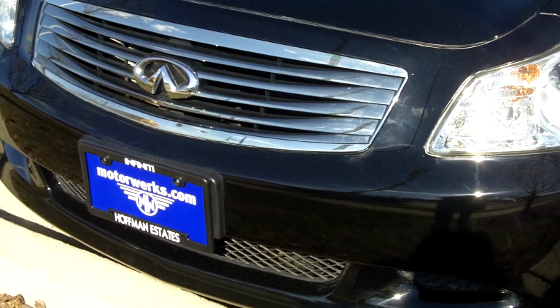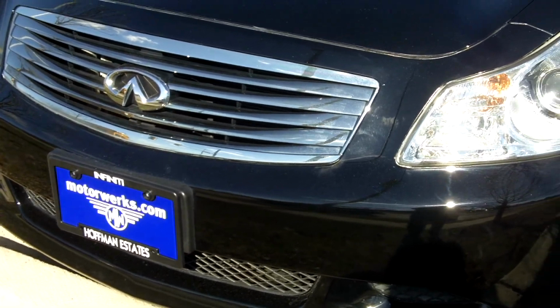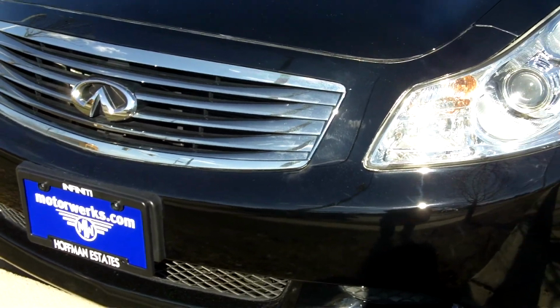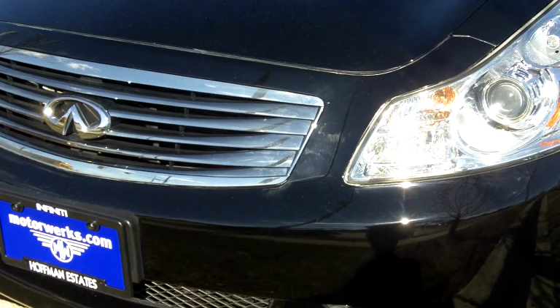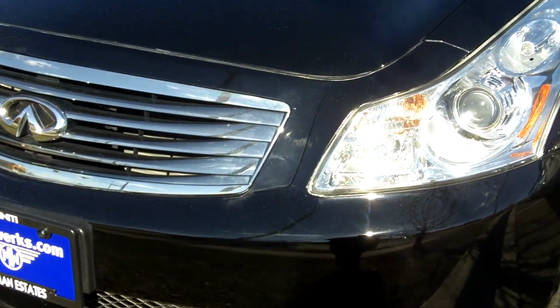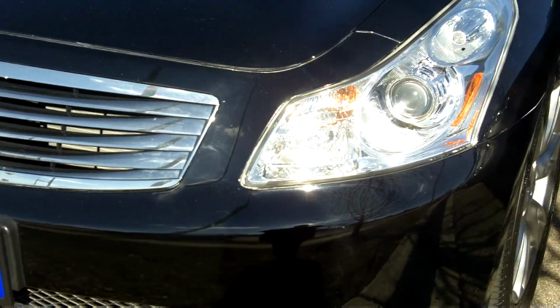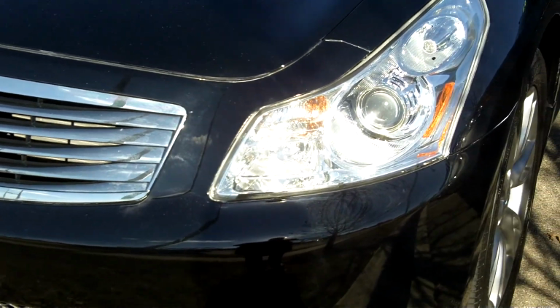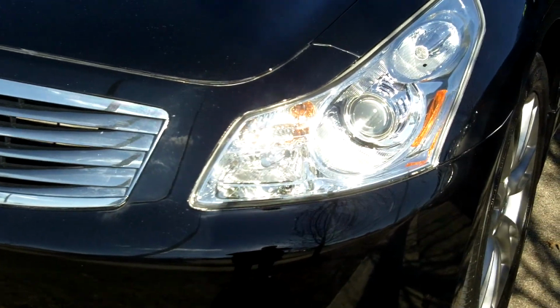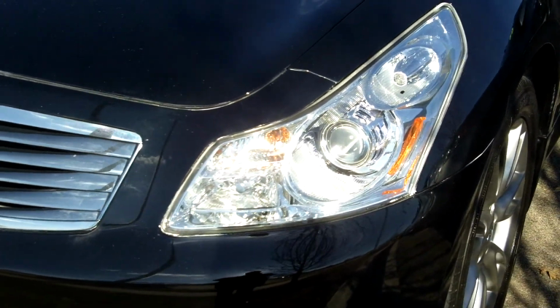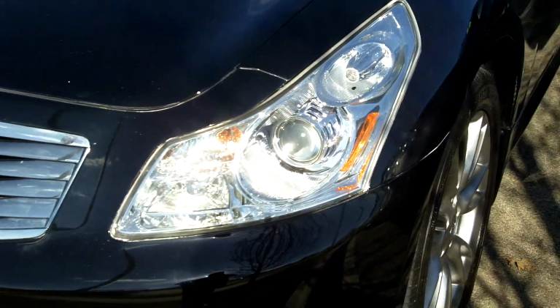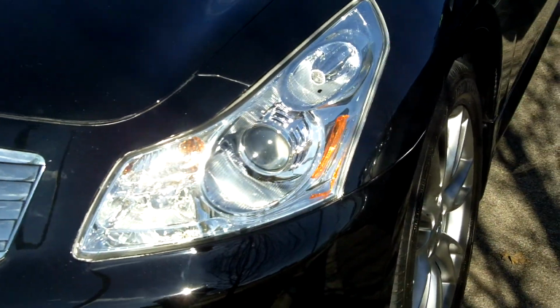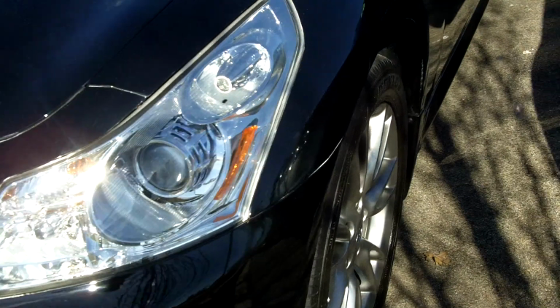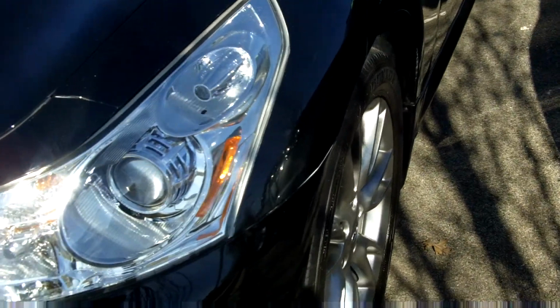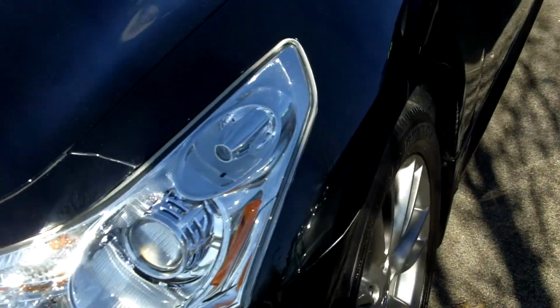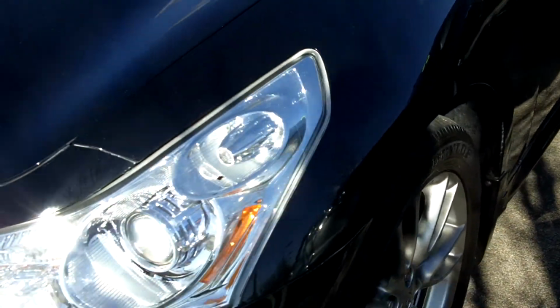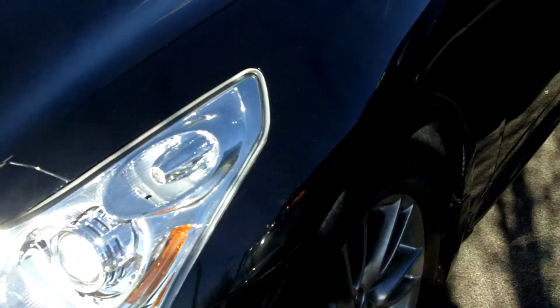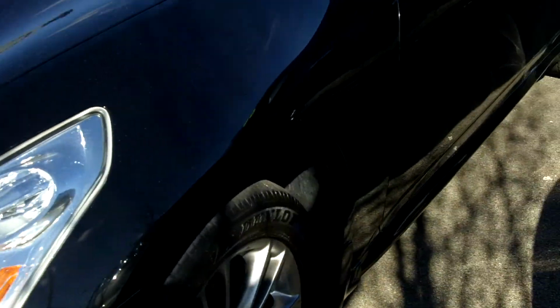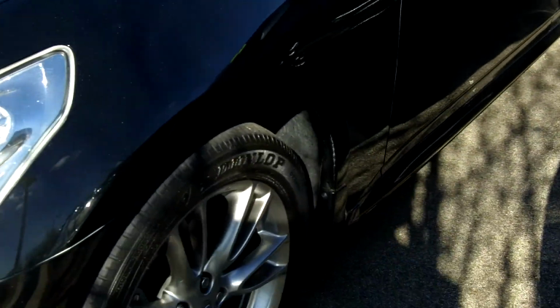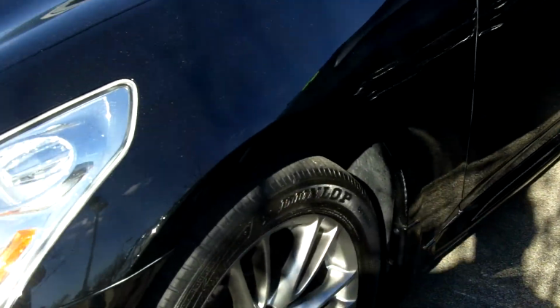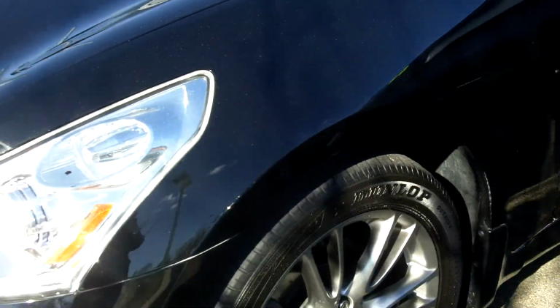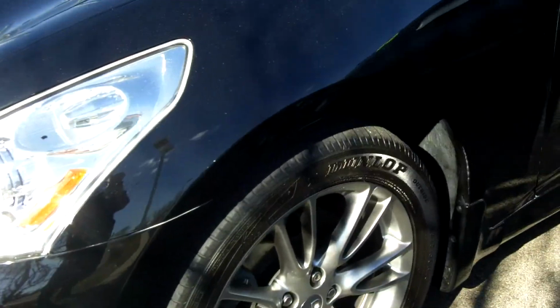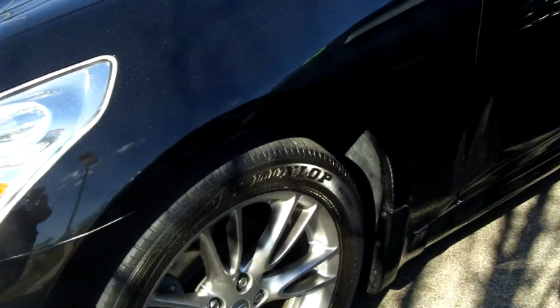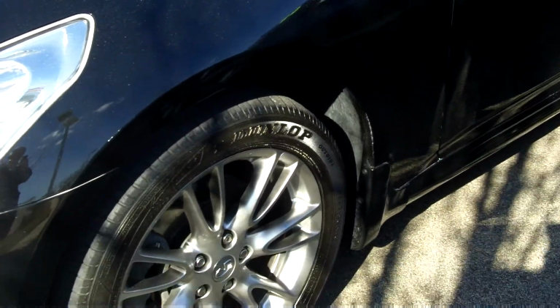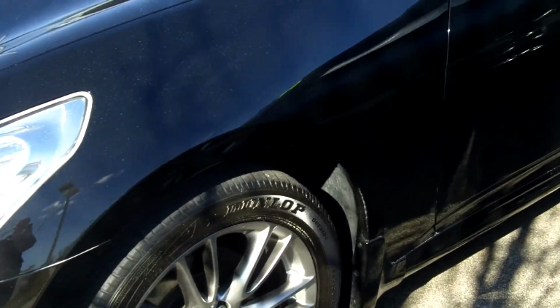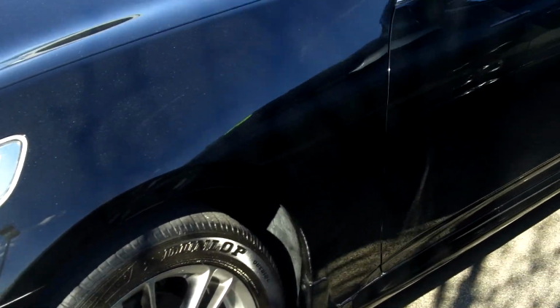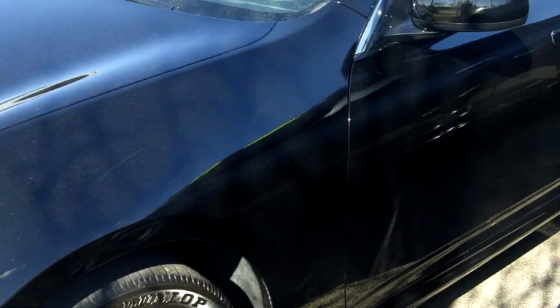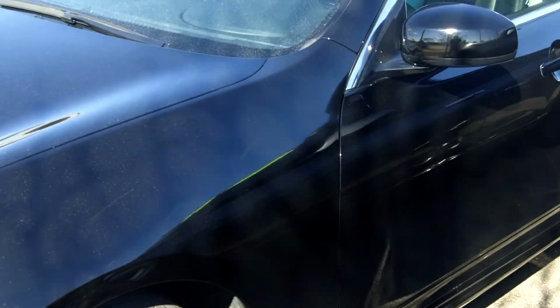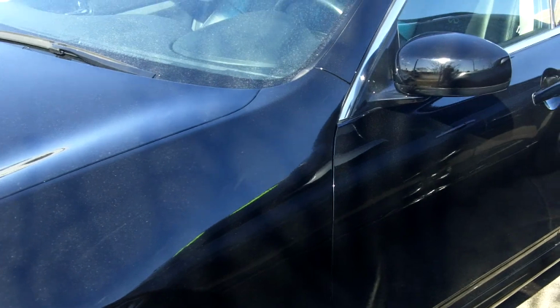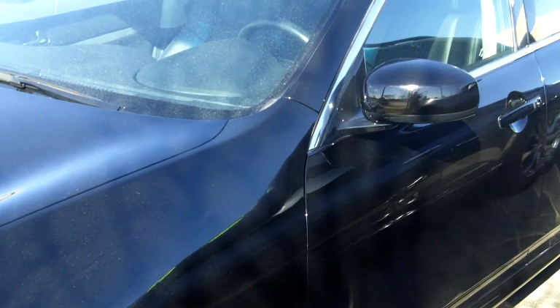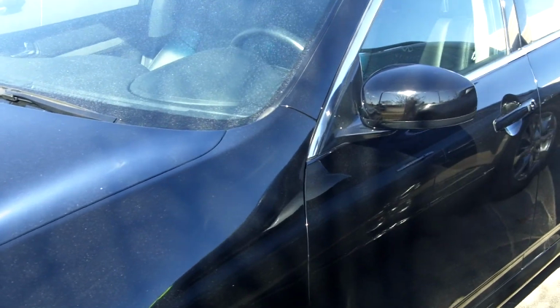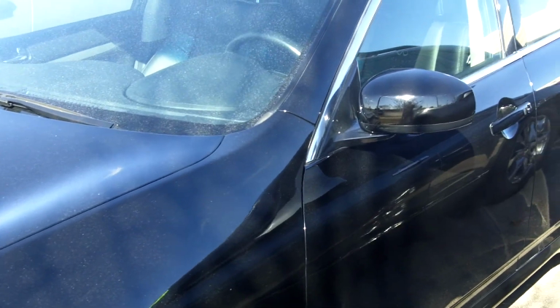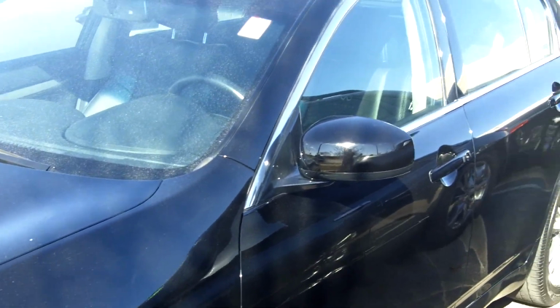Isaac, this is the car that I was talking to you about on the phone. I thought the pictures were up on the website, but they're not. But this is the black graphite interior sedan.